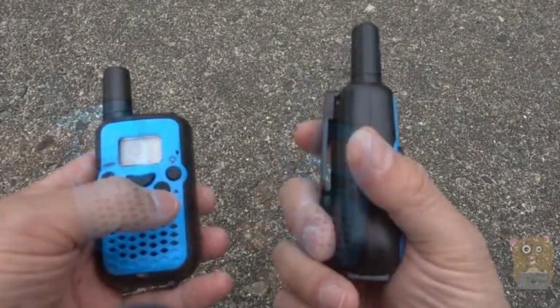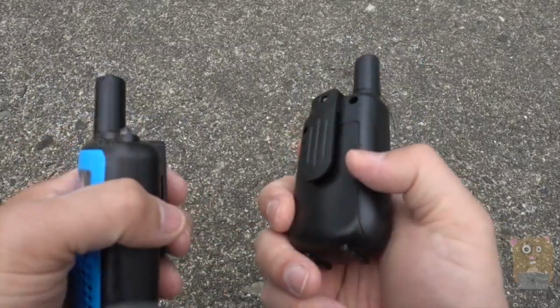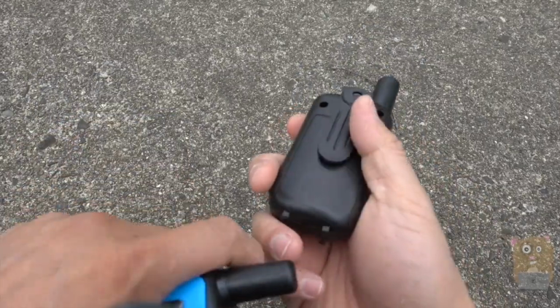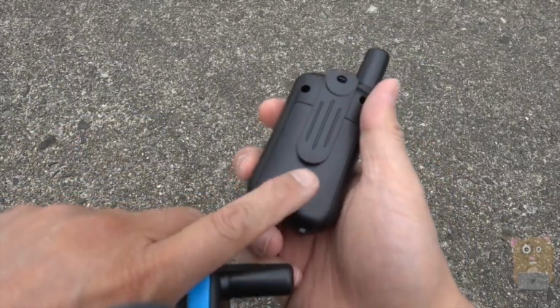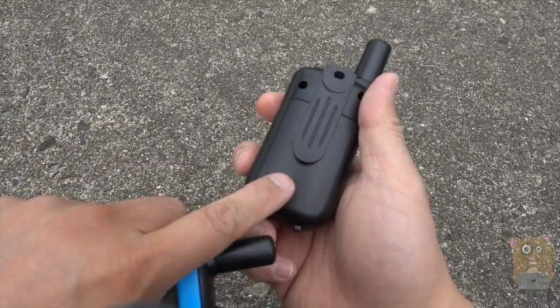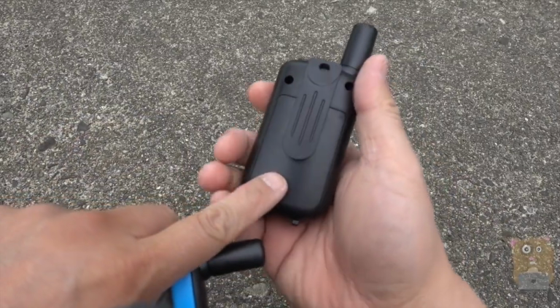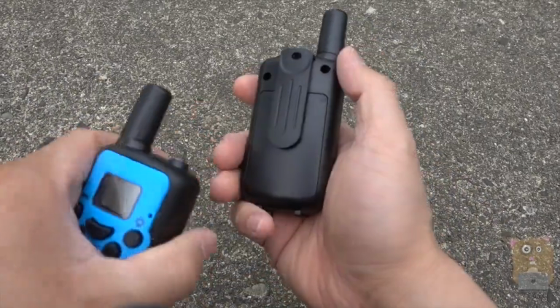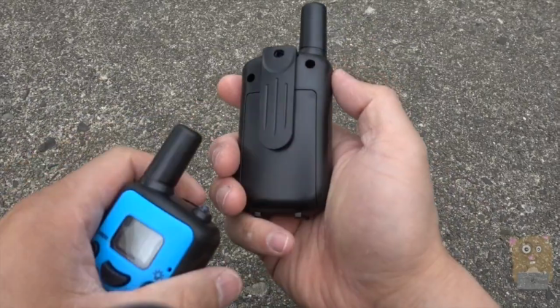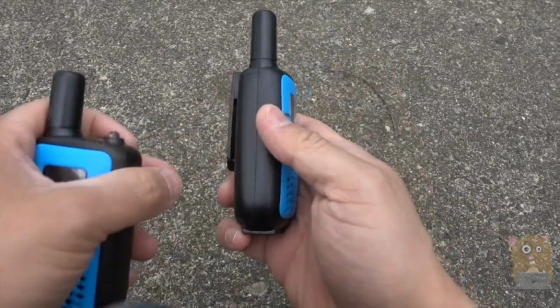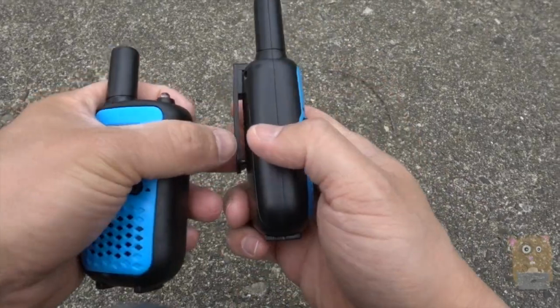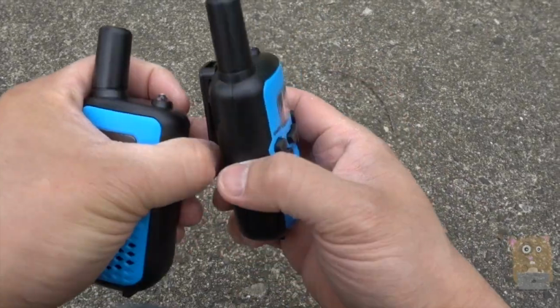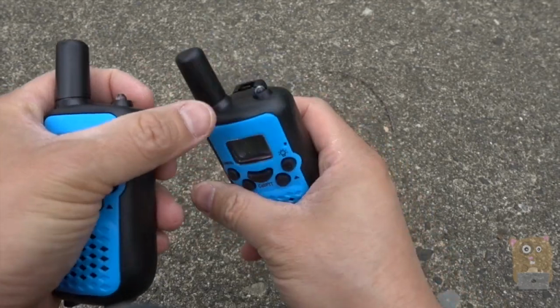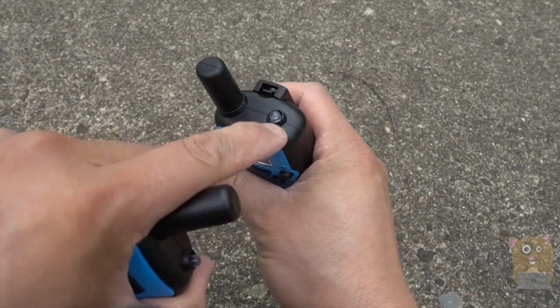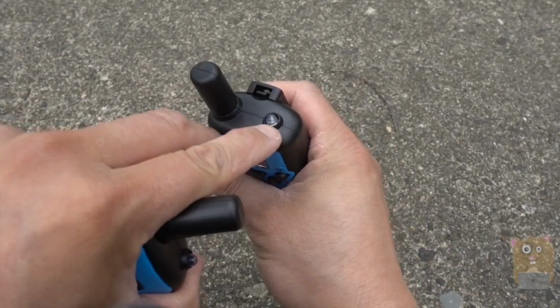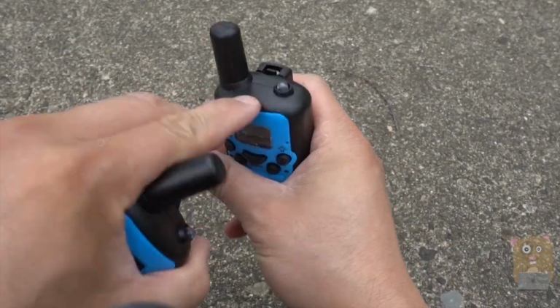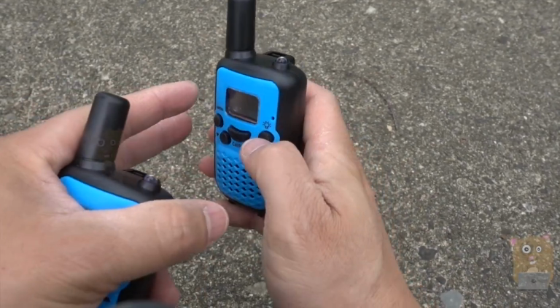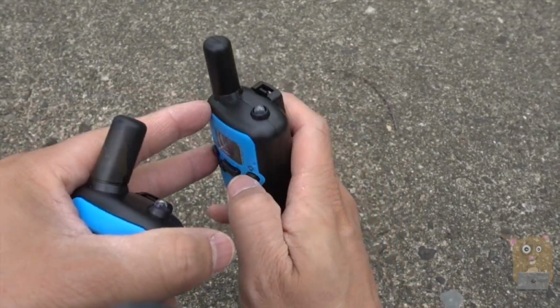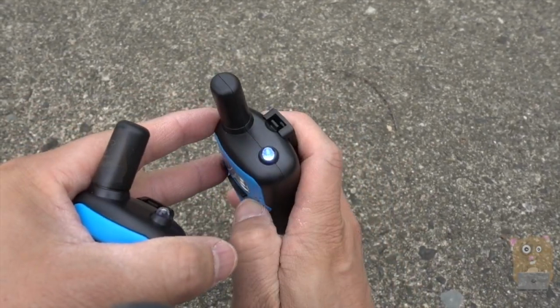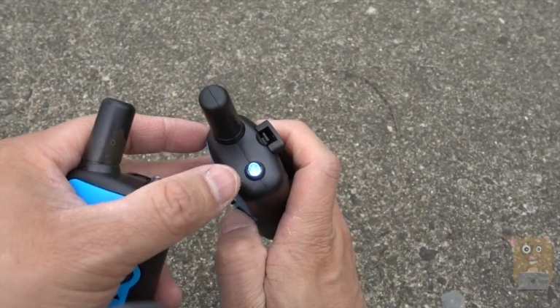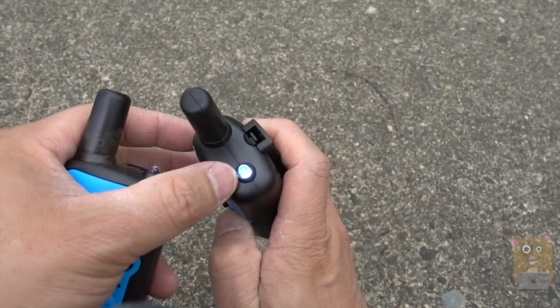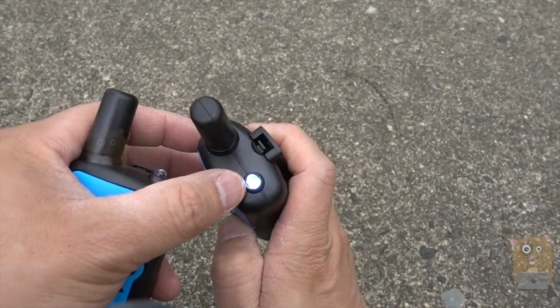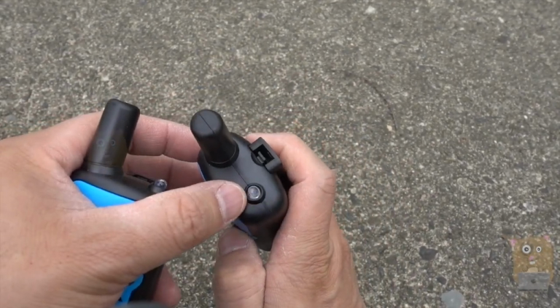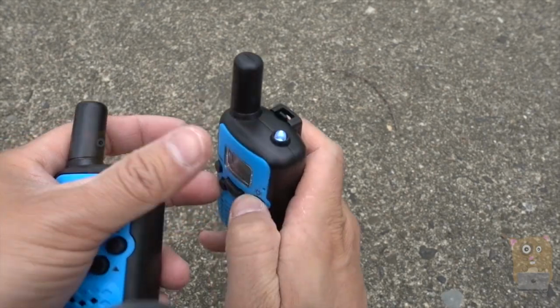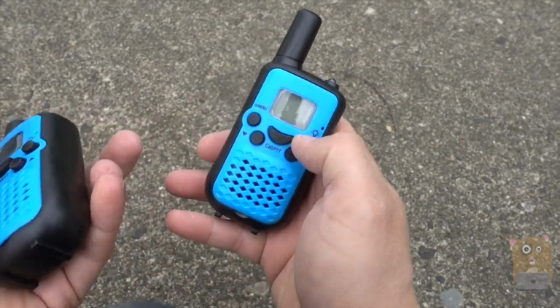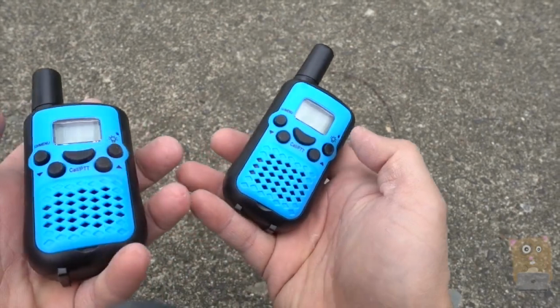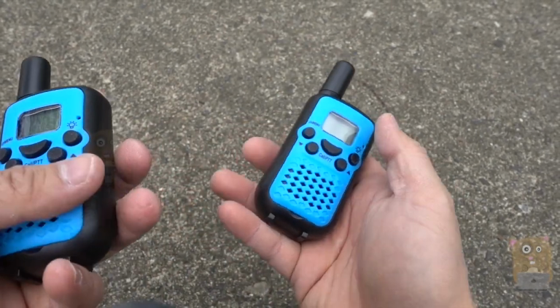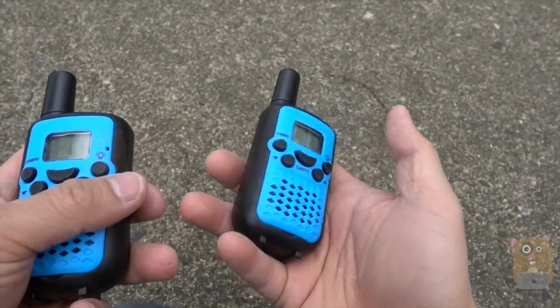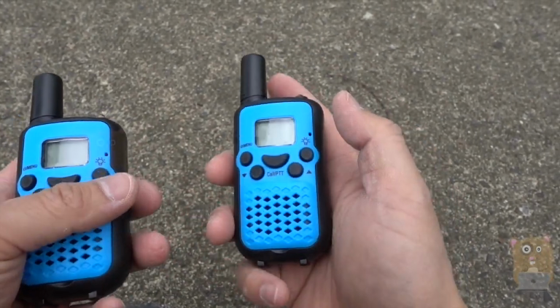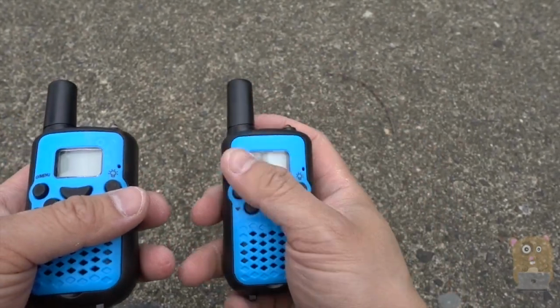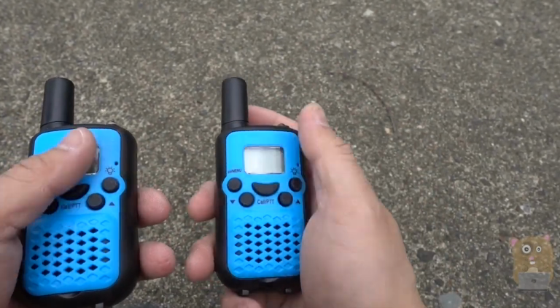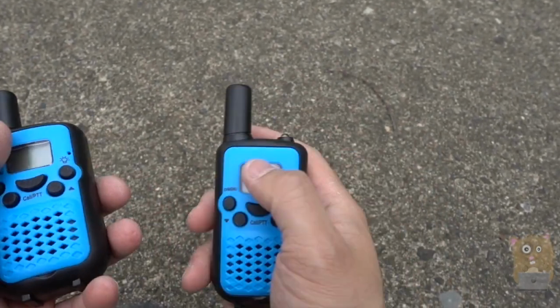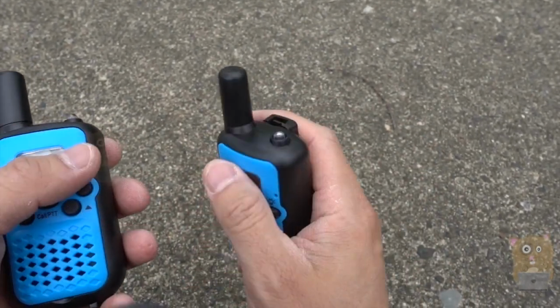It's powered by three AAA batteries back here — they were not provided. There's a little belt clip. There's an LED flashlight right over here — just press this. It's pretty weak. I mean, if it's a pitch-dark situation it might be useful, but the kids like the flashlight.